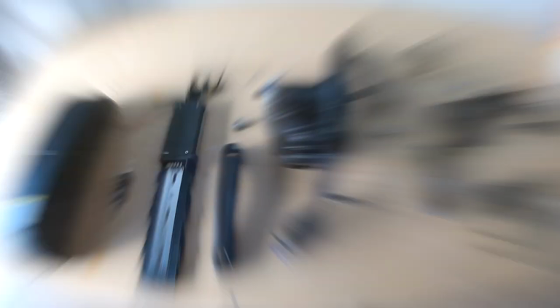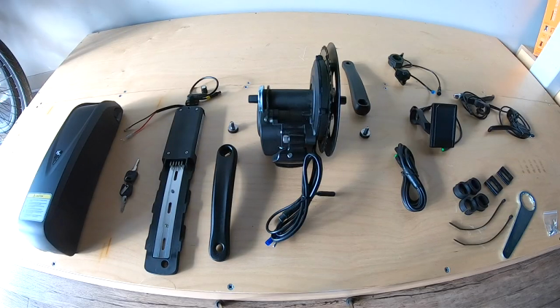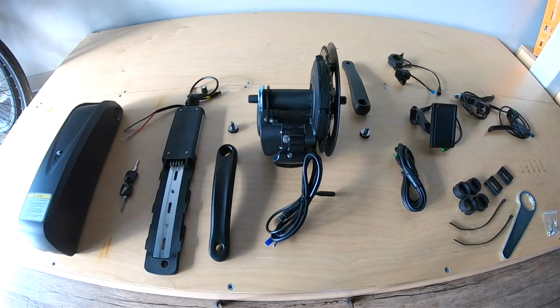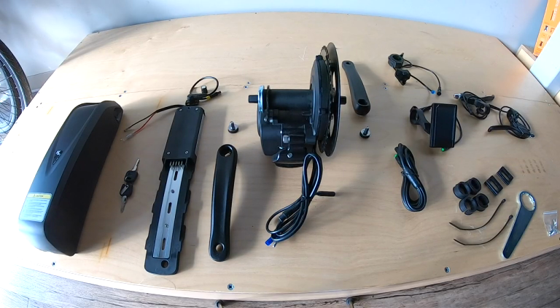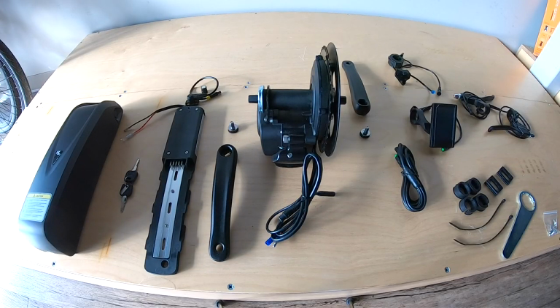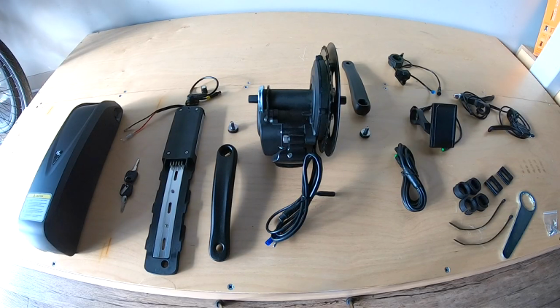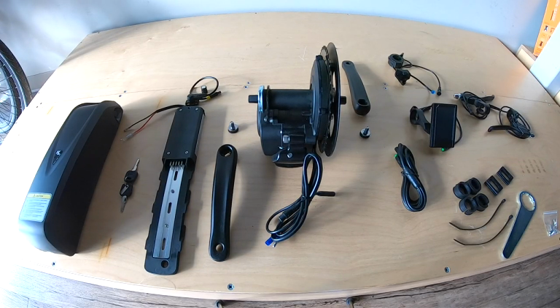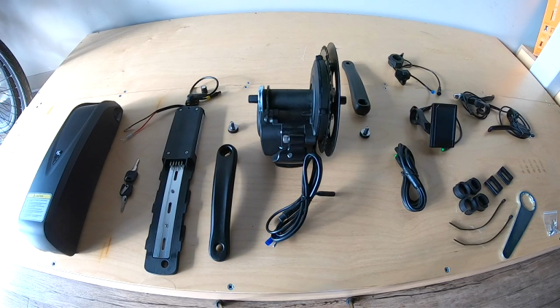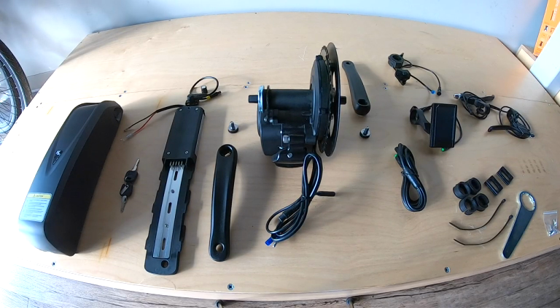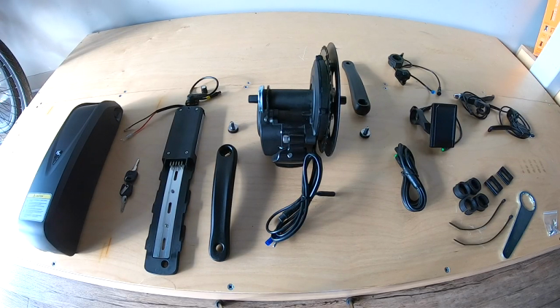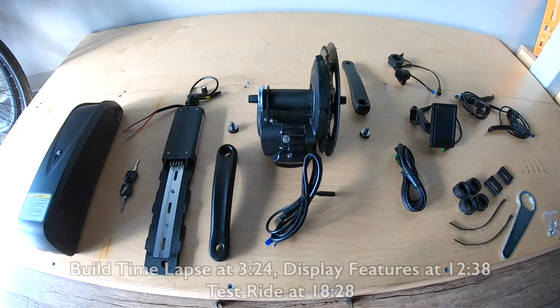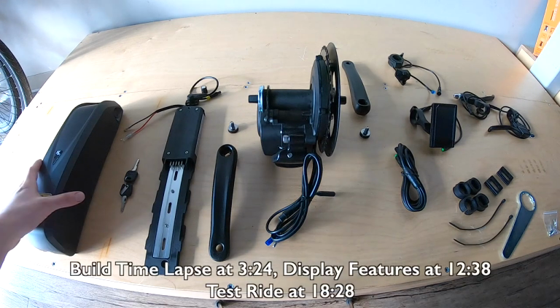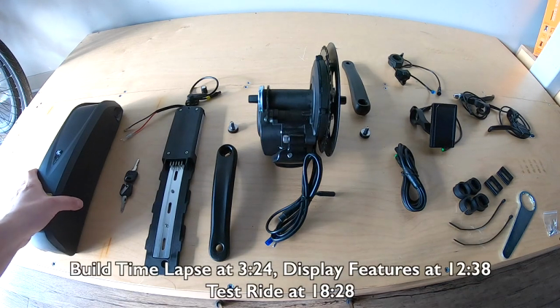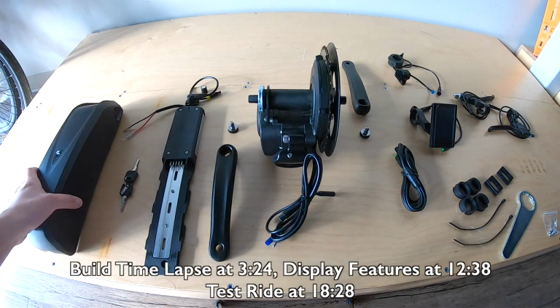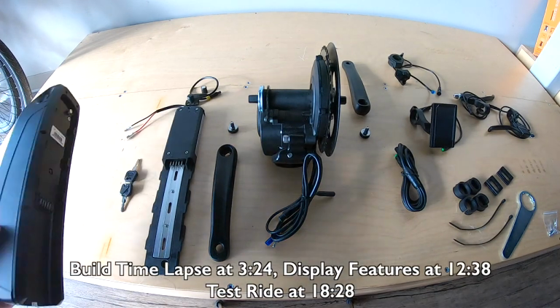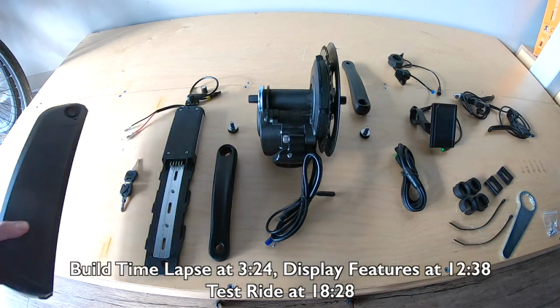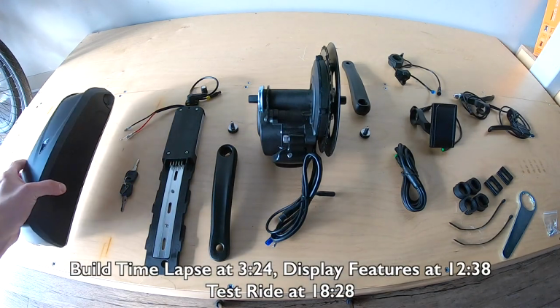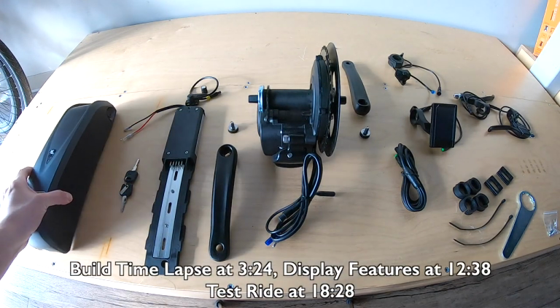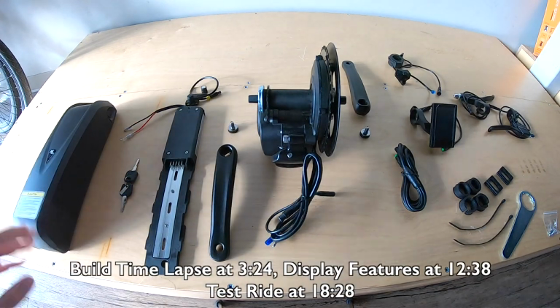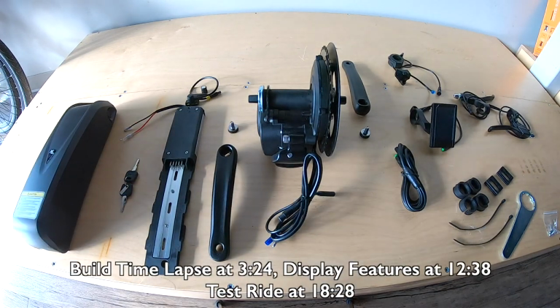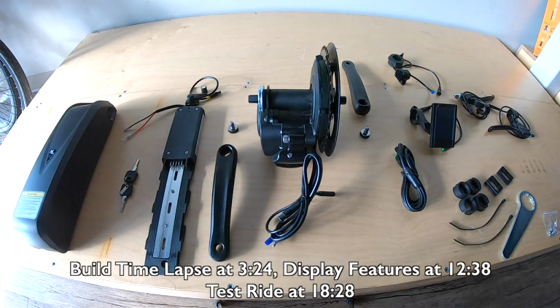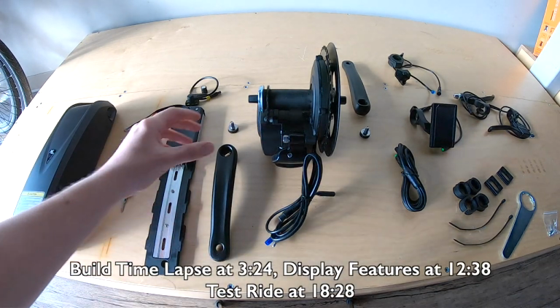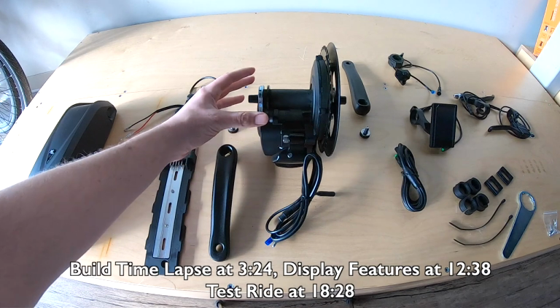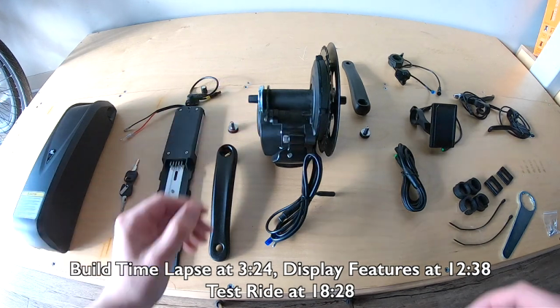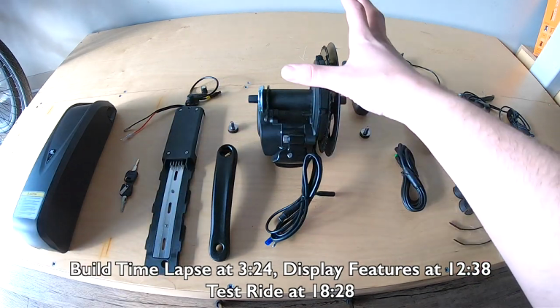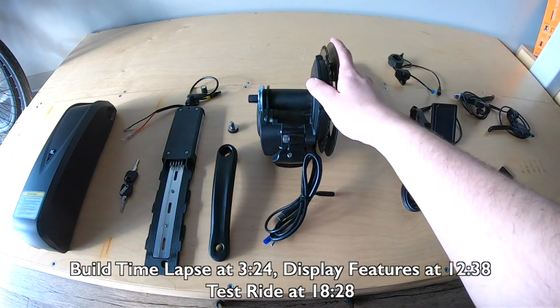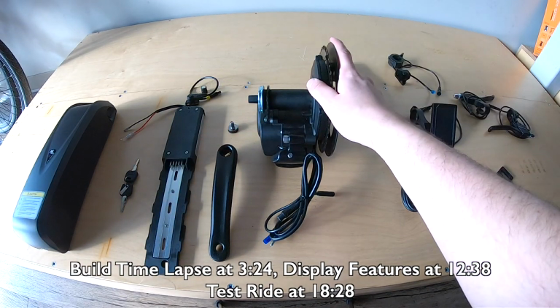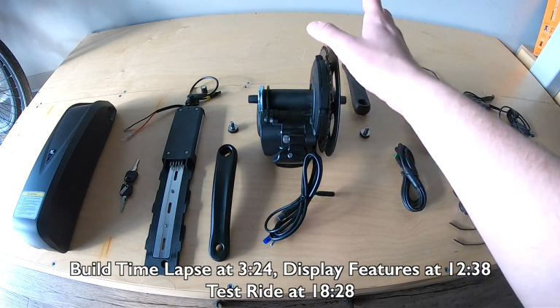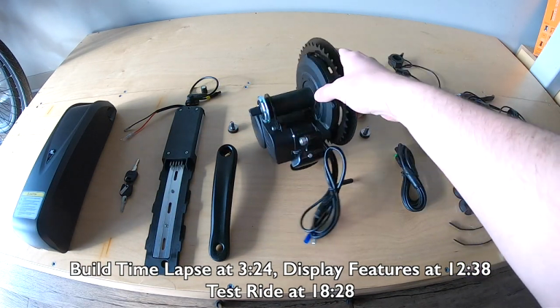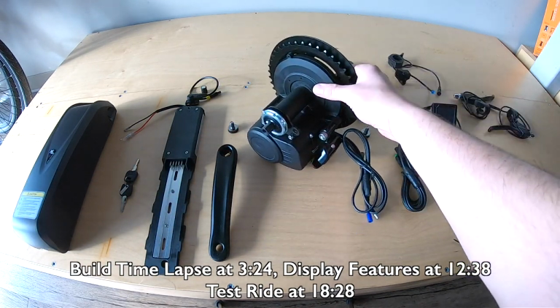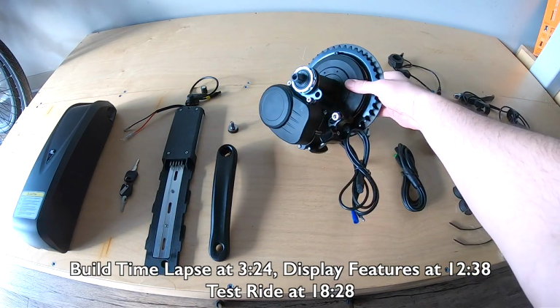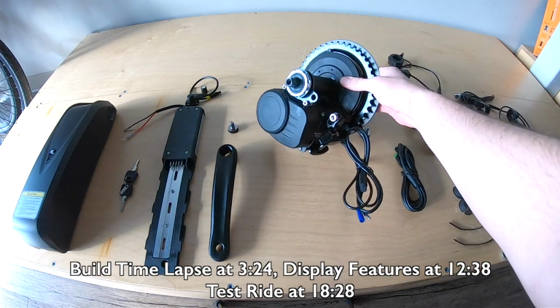Alright, so here we have the Uniro TS 48-volt kit. We're looking at, as you can imagine, a 48-volt battery, and the center of it all is the TS or the Tongsheng kit that we have right here with a Tongsheng motor.